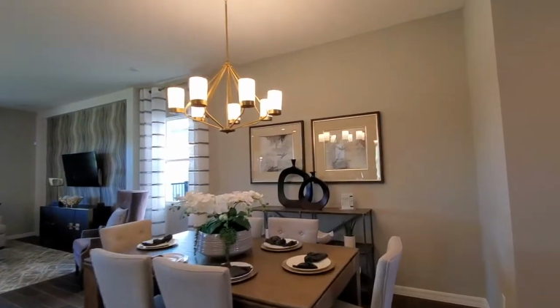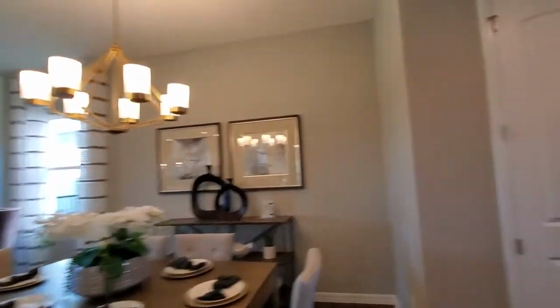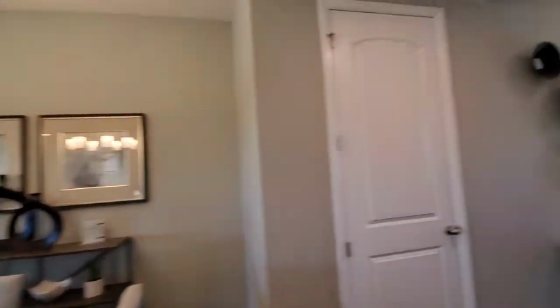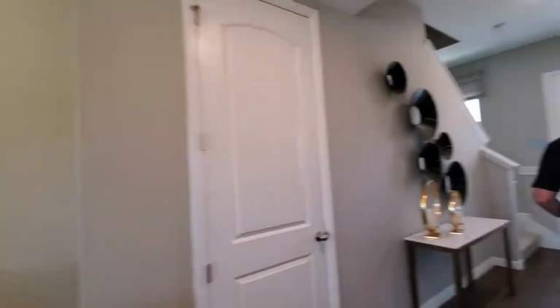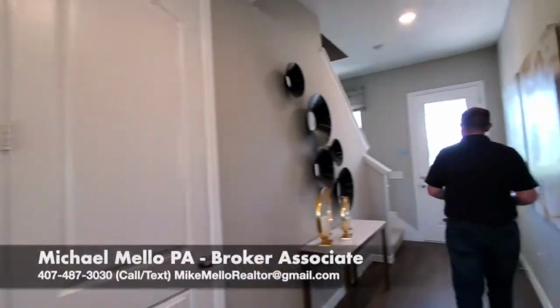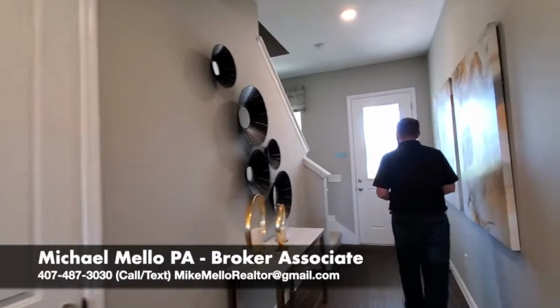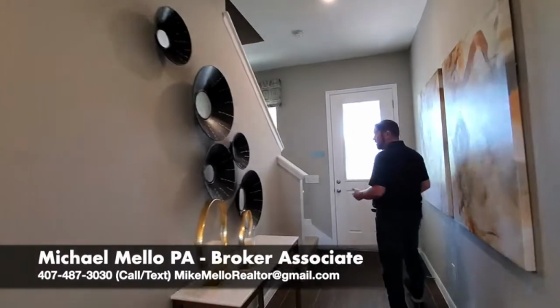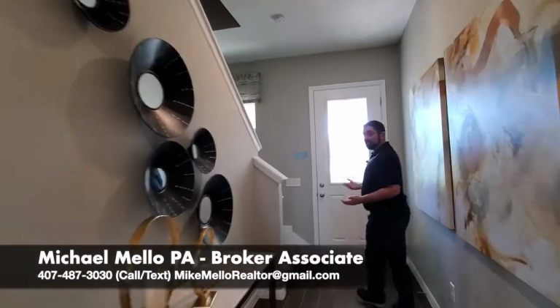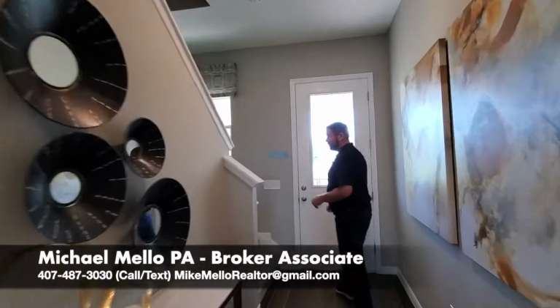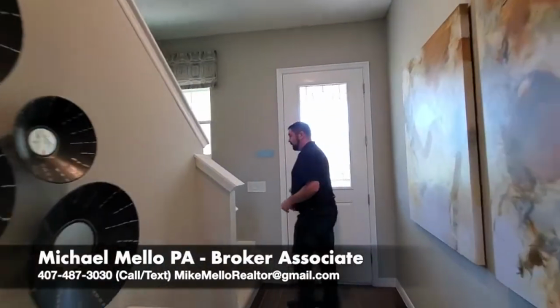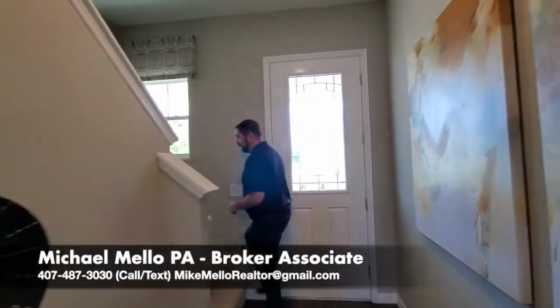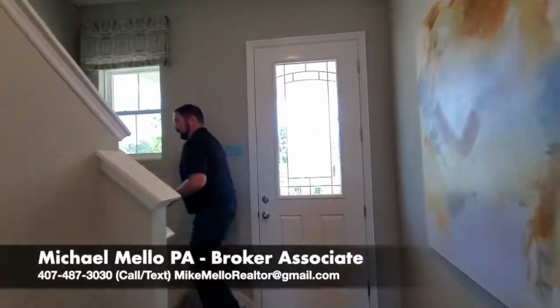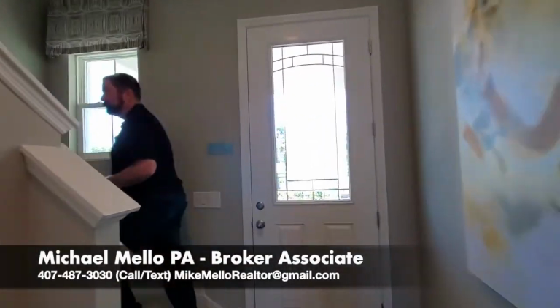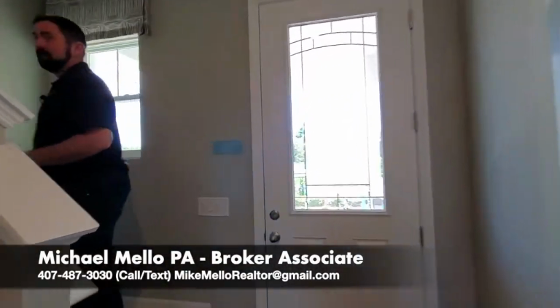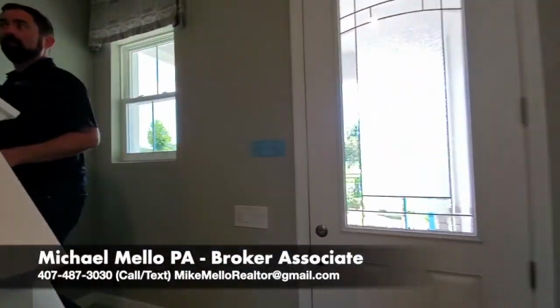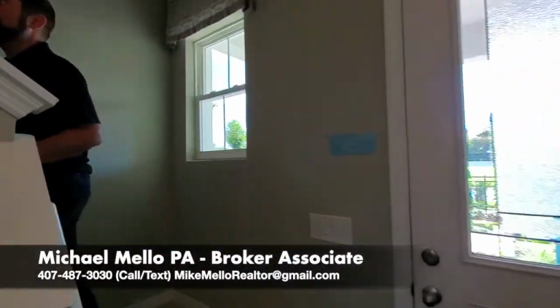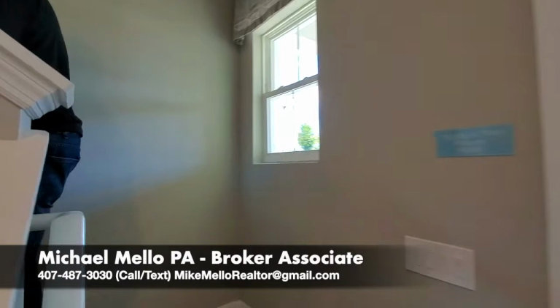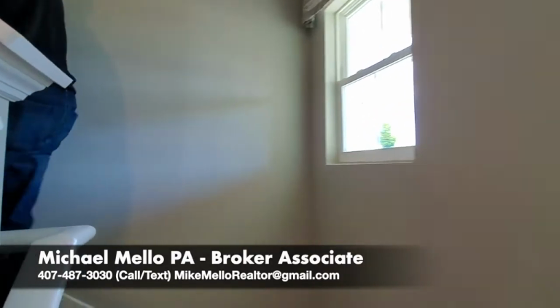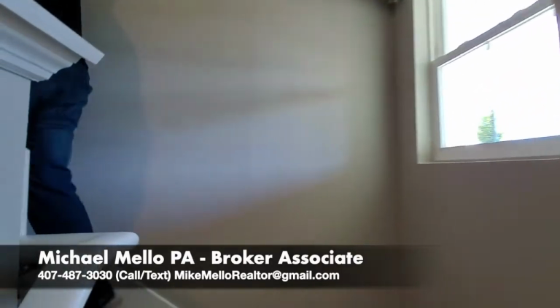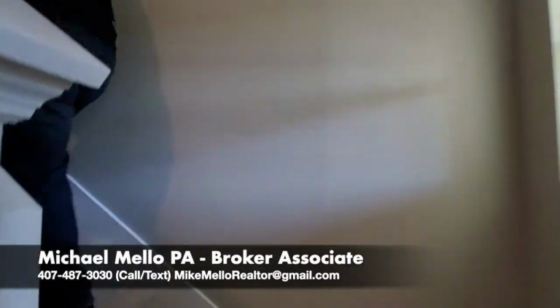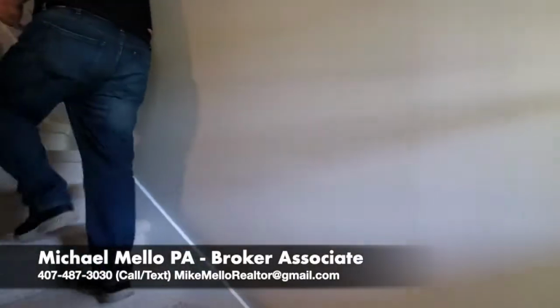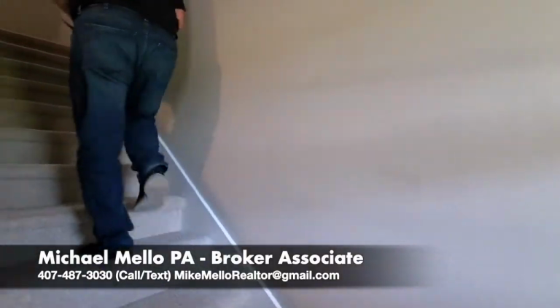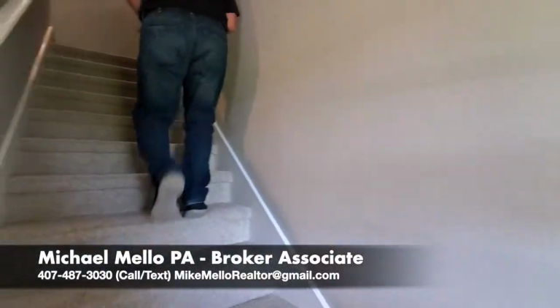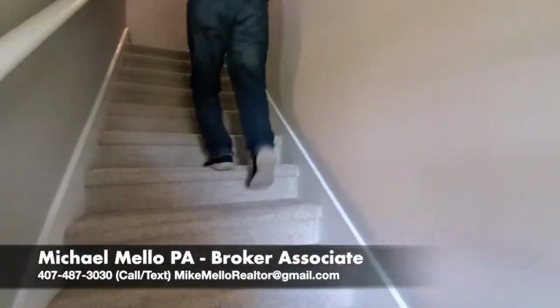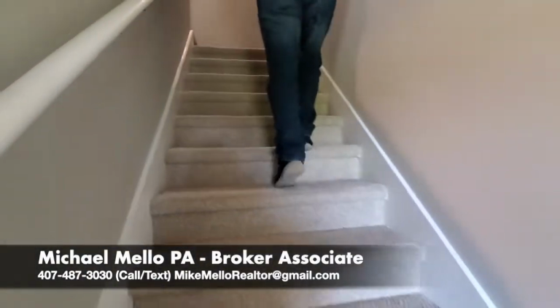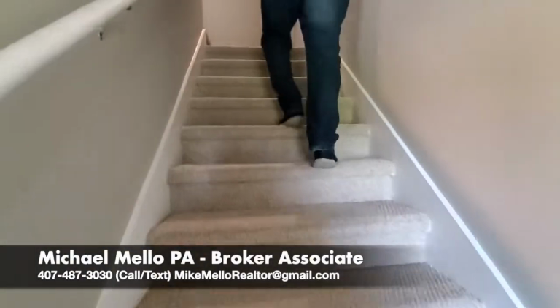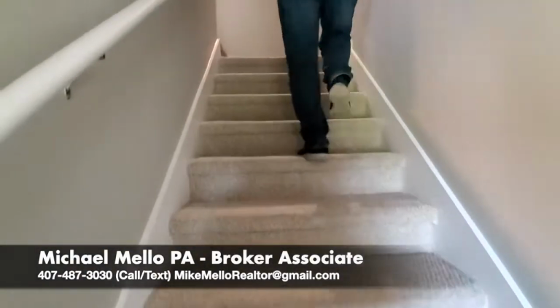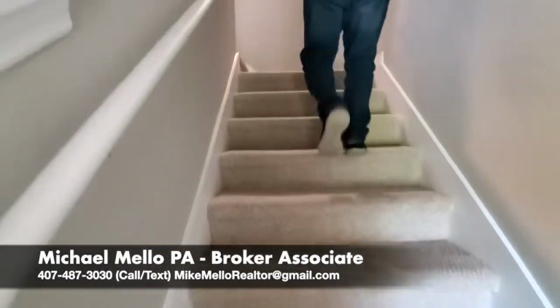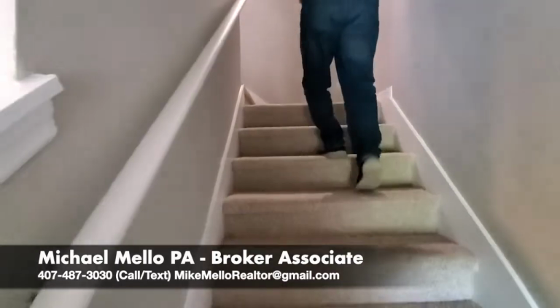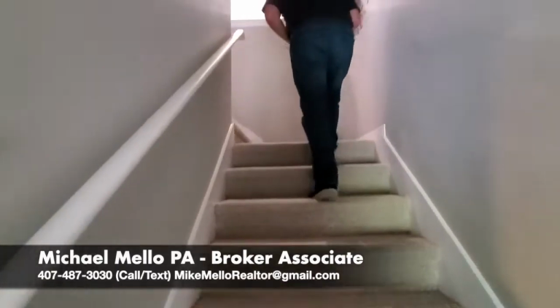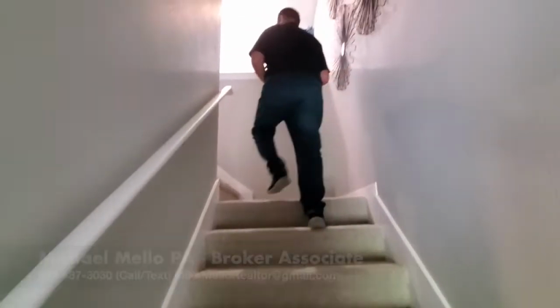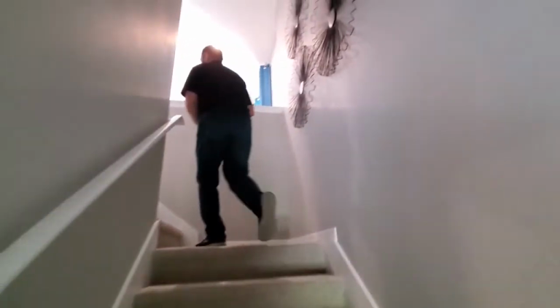Remember, if you are looking to buy or sell anywhere in the central Florida area, make sure you give me a call. My name is Mike, and the phone number is 407-487-3030. I'd be more than happy to help you out, show you around, and find you the perfect home.